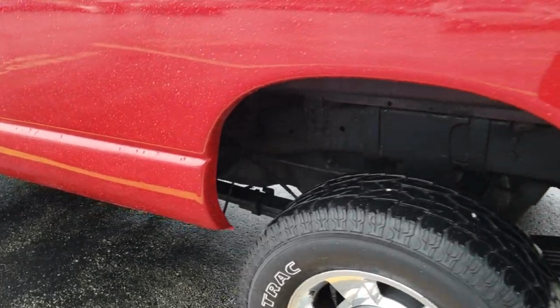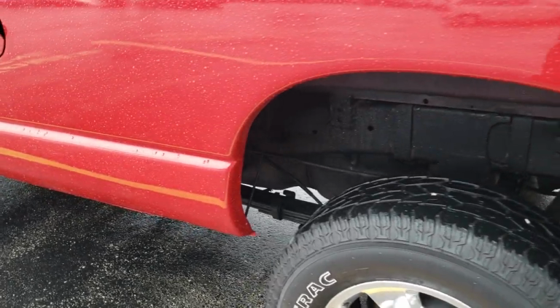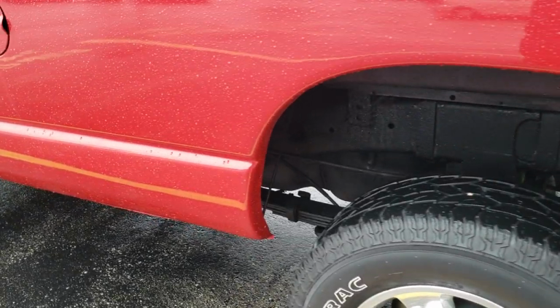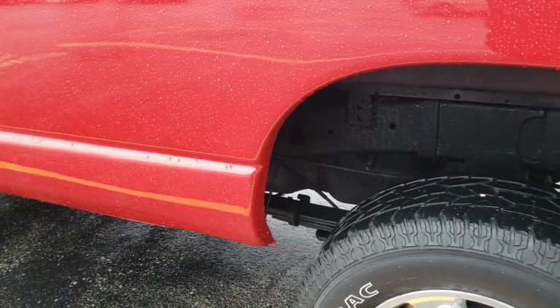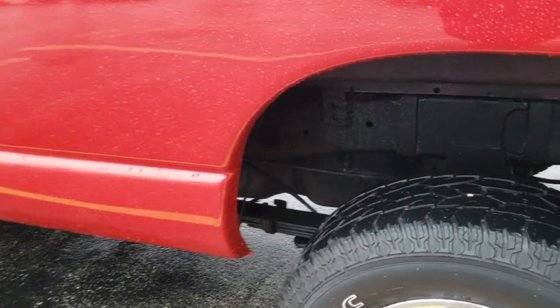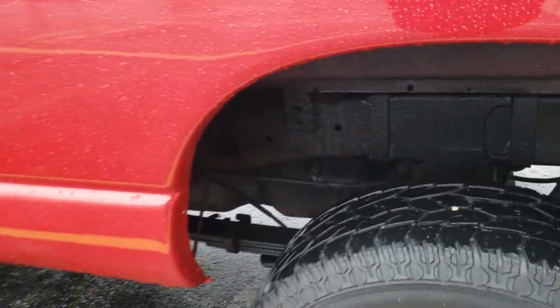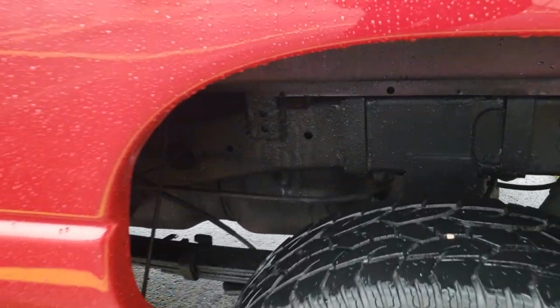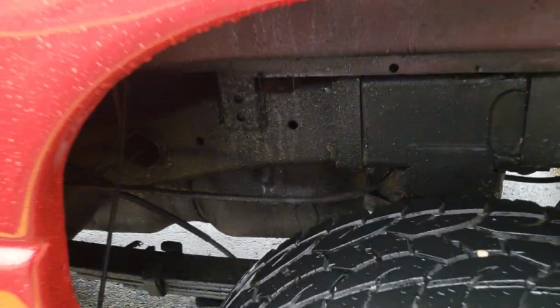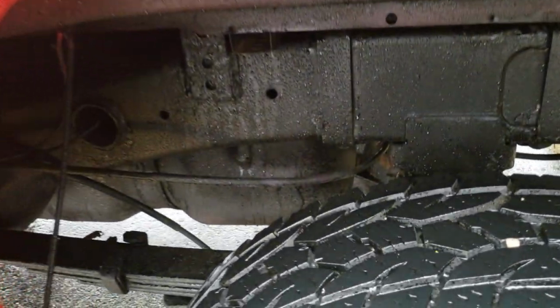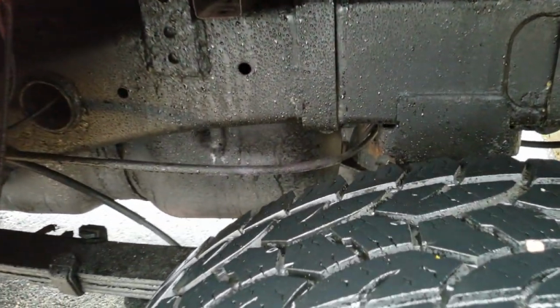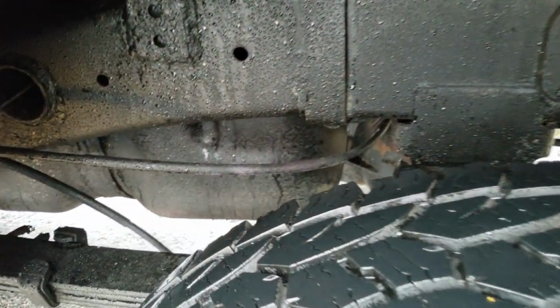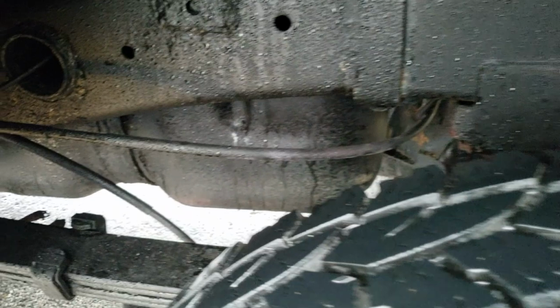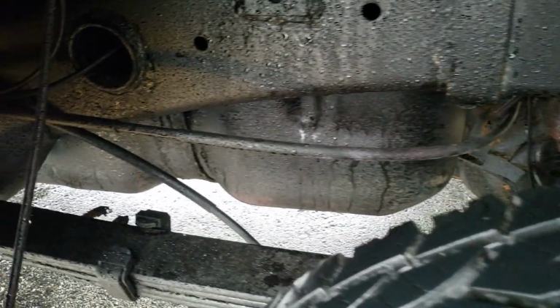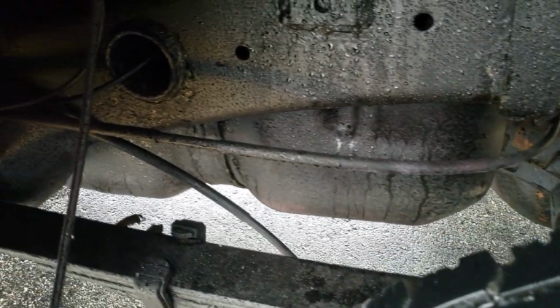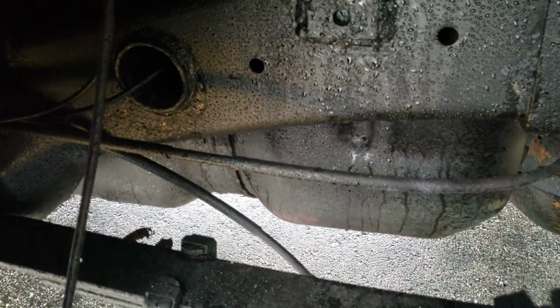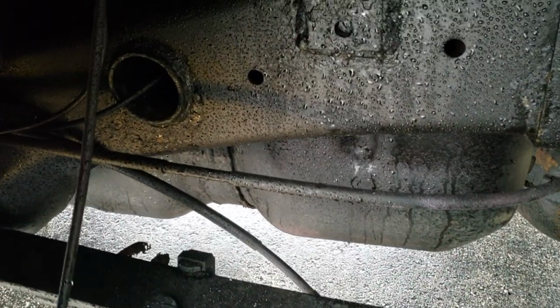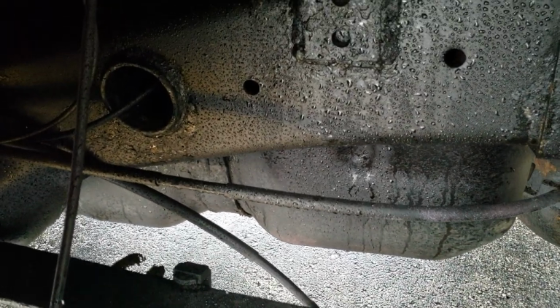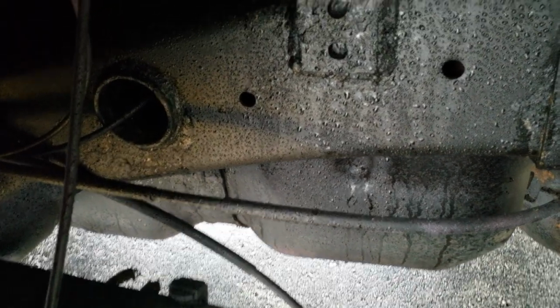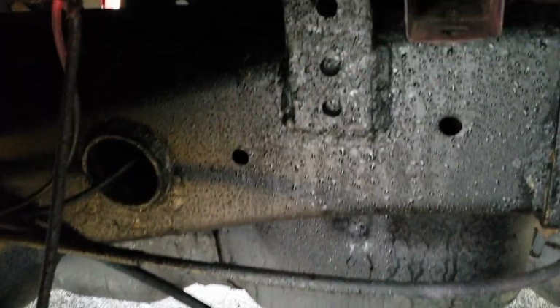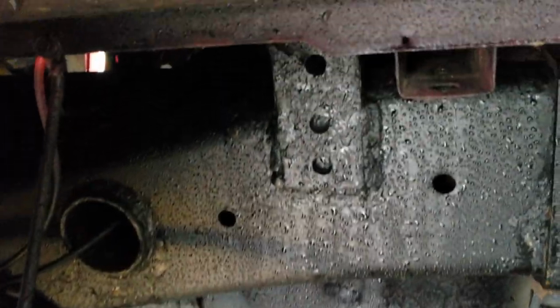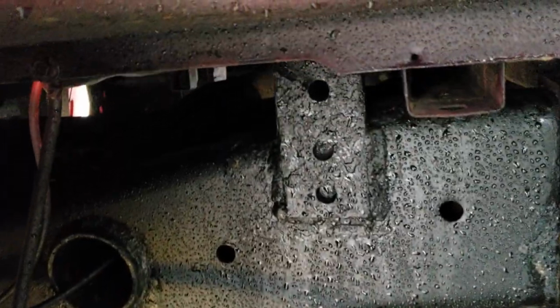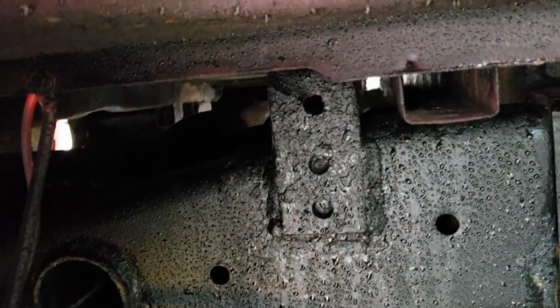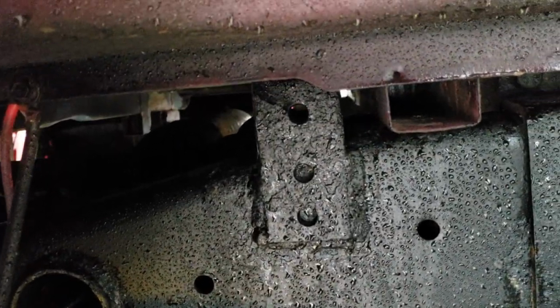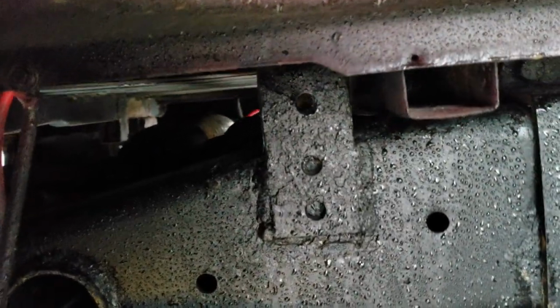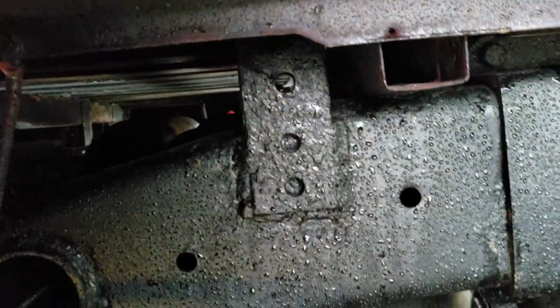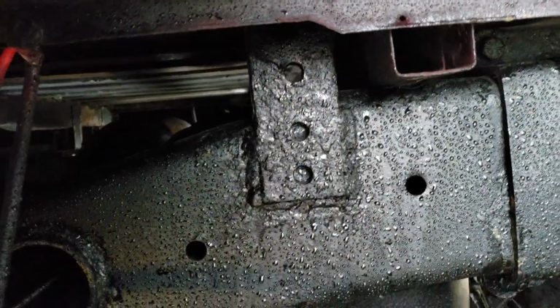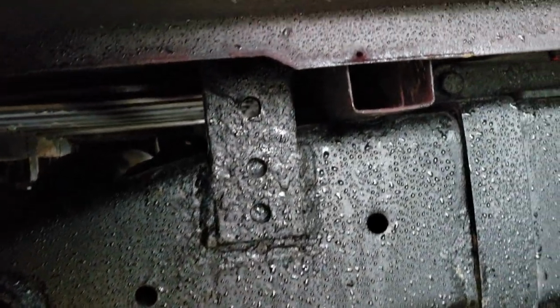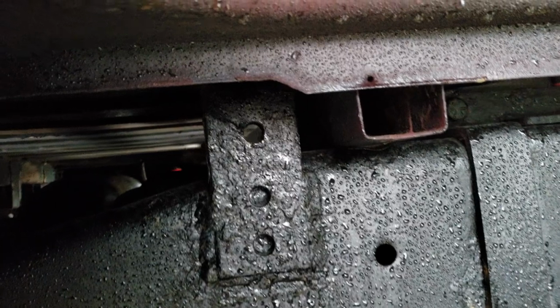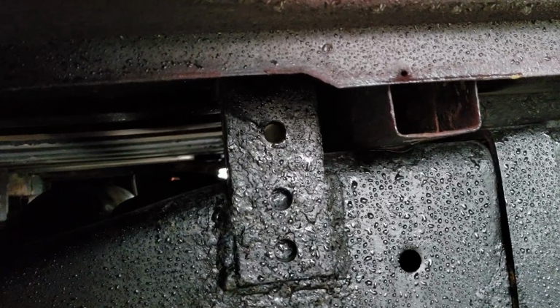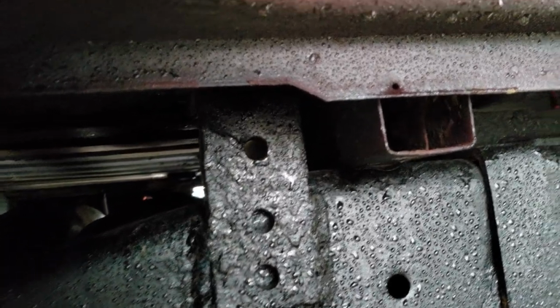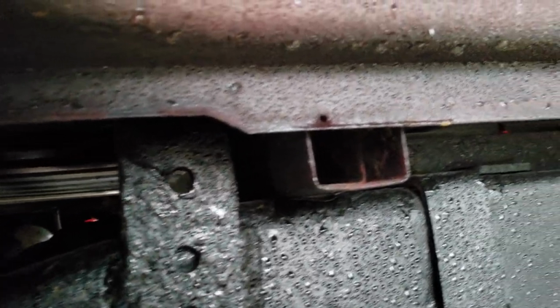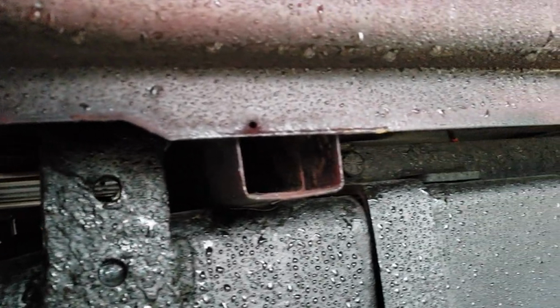We're here taking a look at stock number 9696, taking a look under the frame here at the underbody of this truck.